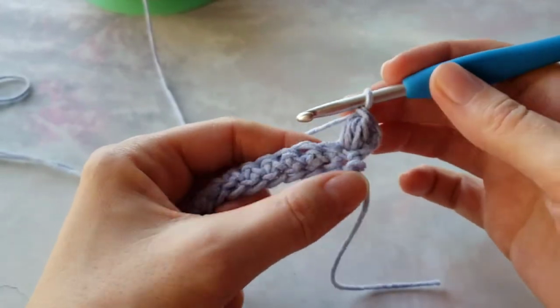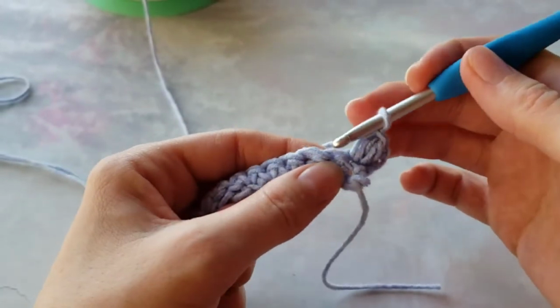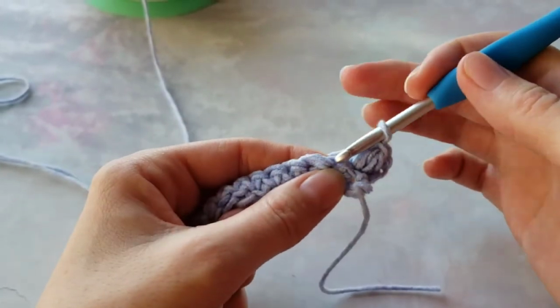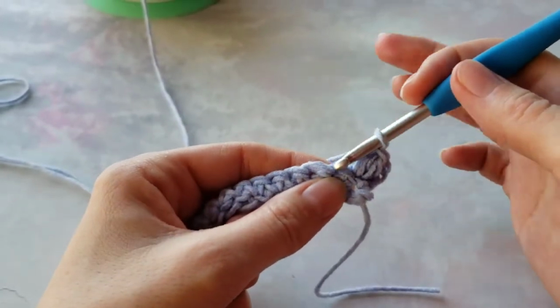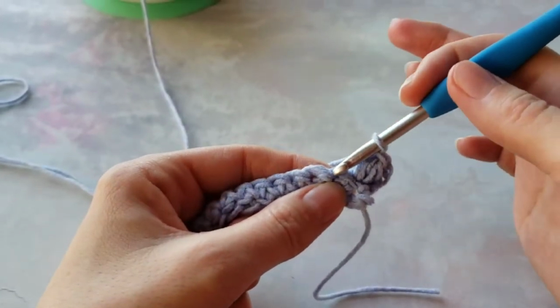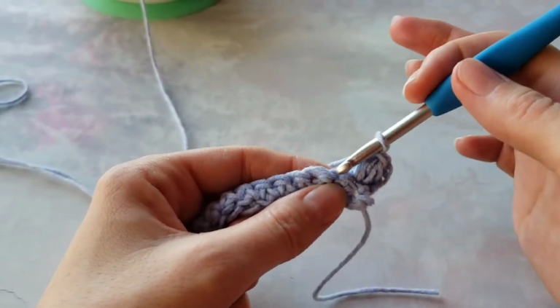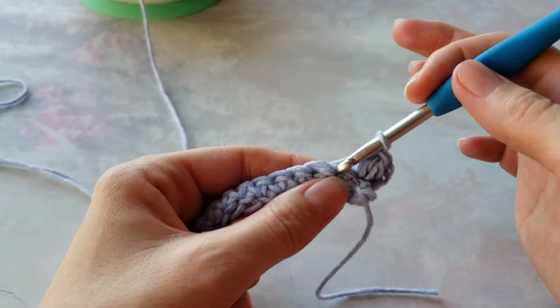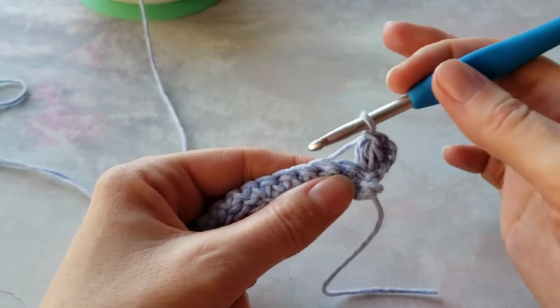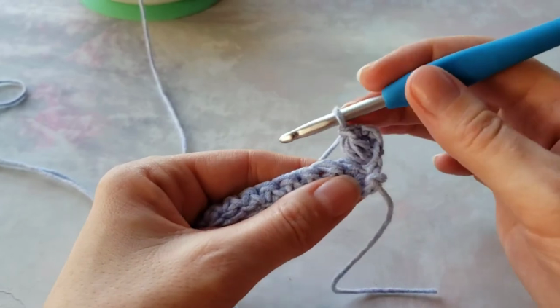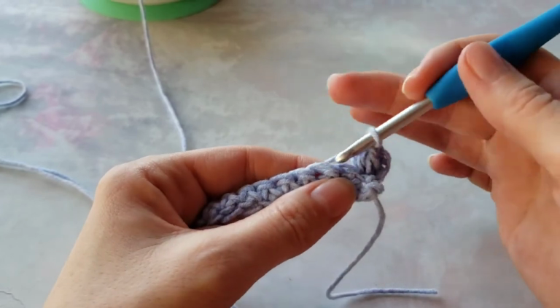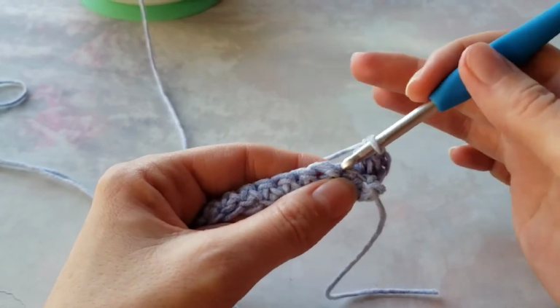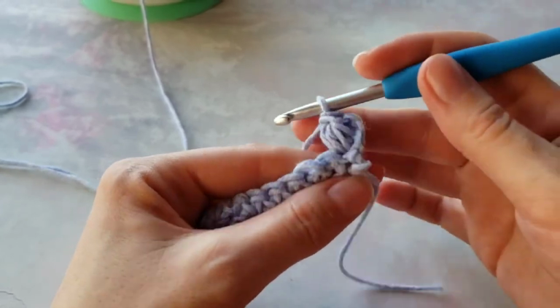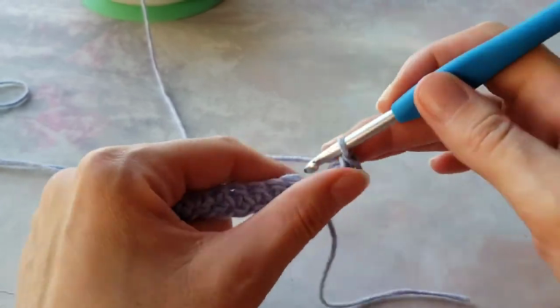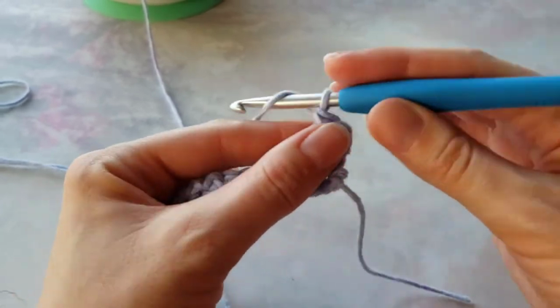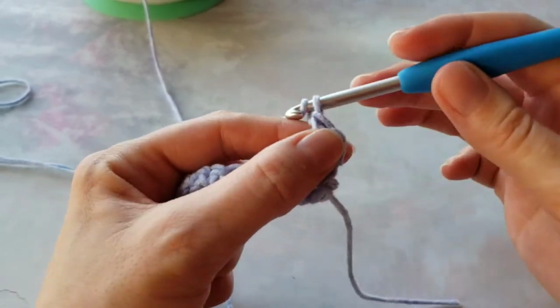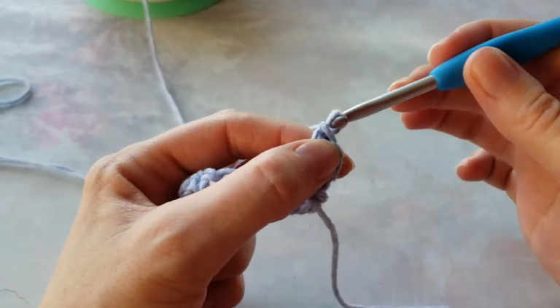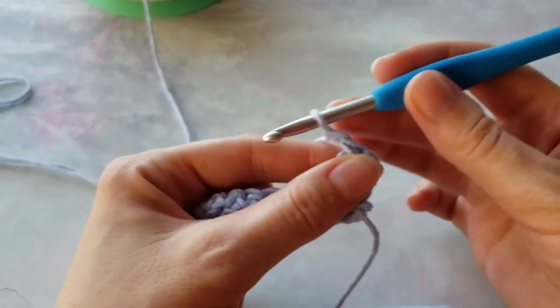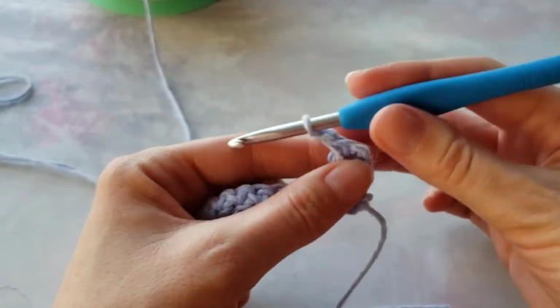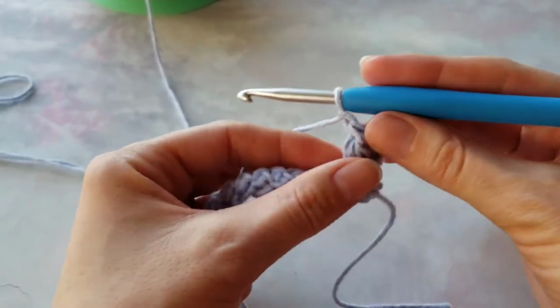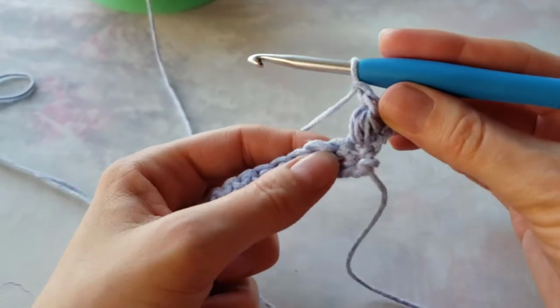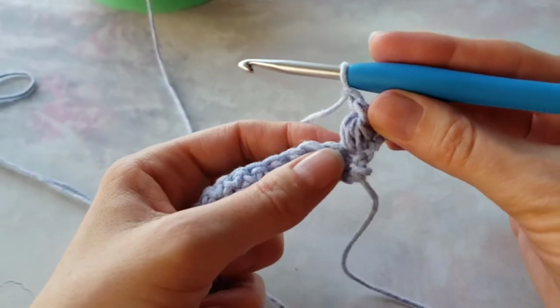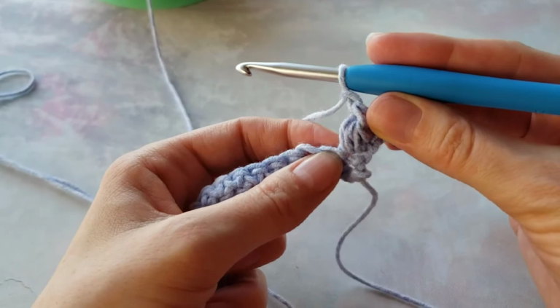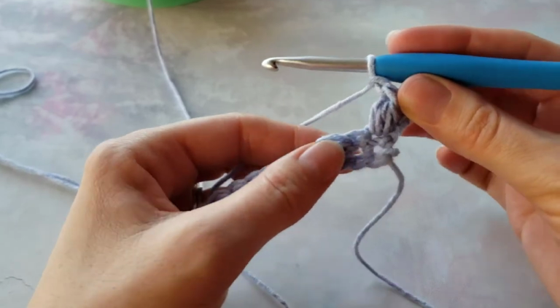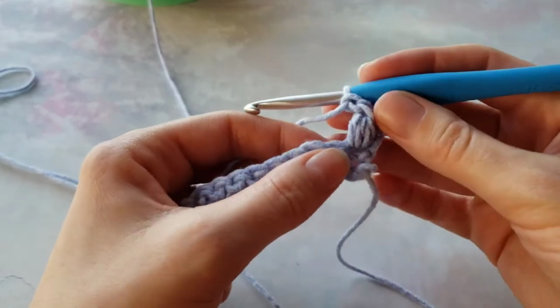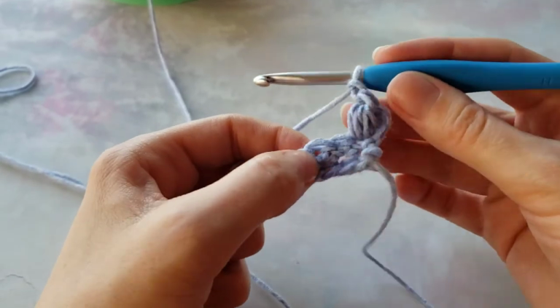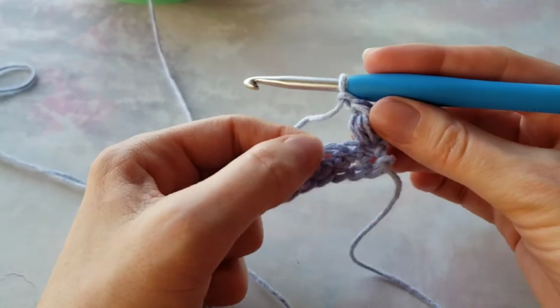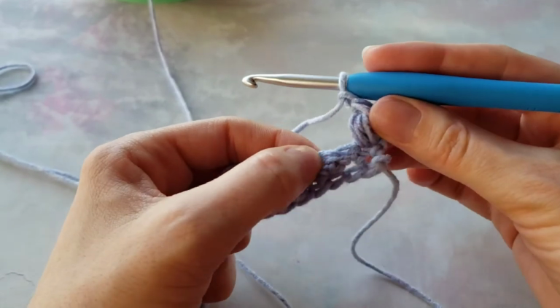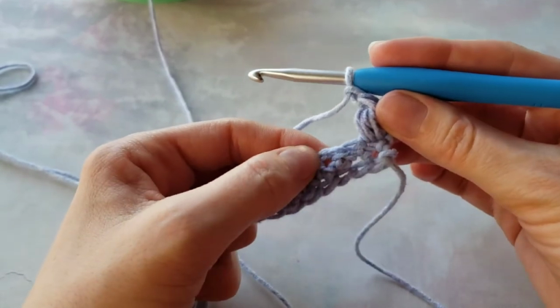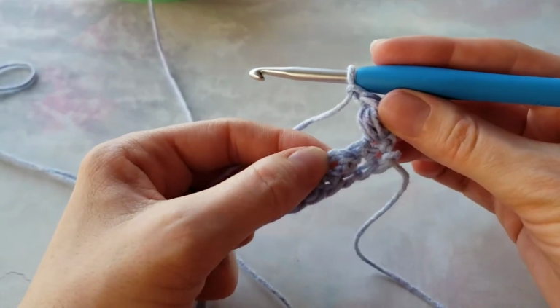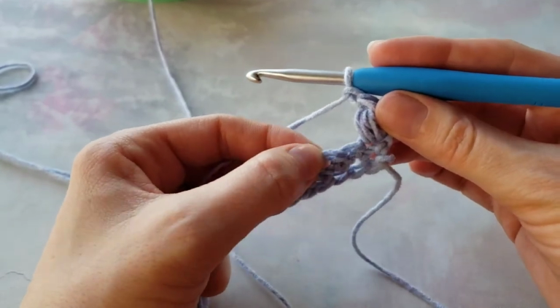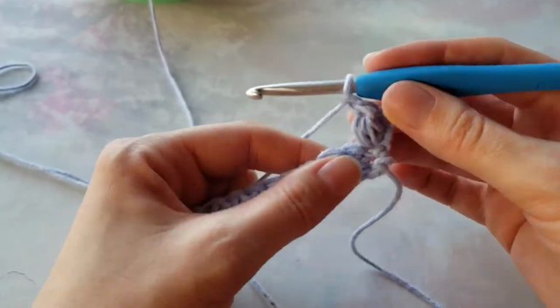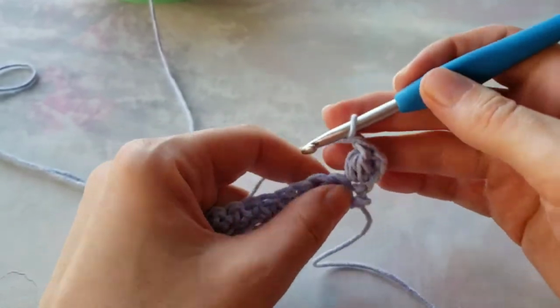Now I won't place one next to it because they will be too crowded, so I will chain and skip this one and make another puff stitch in the next.